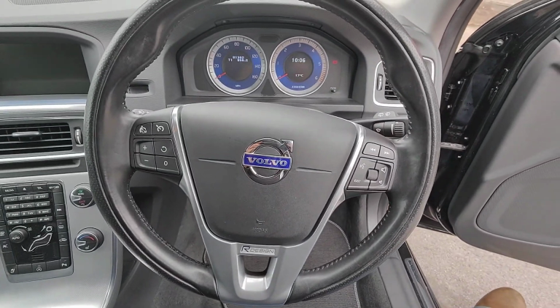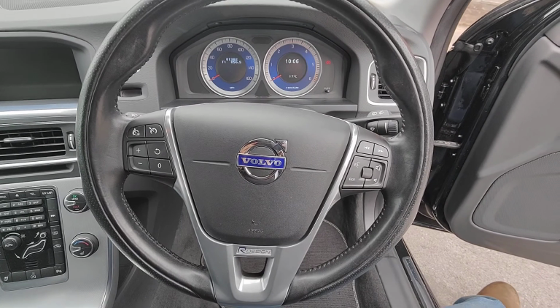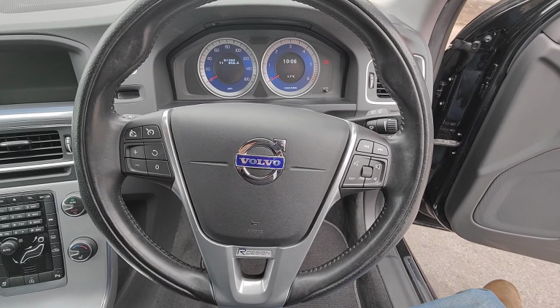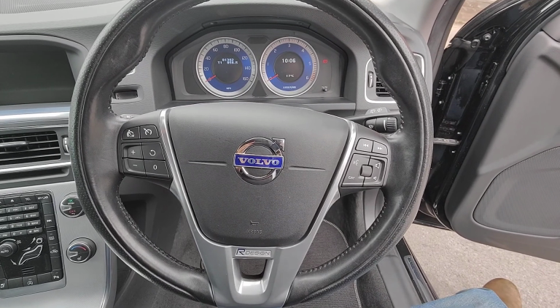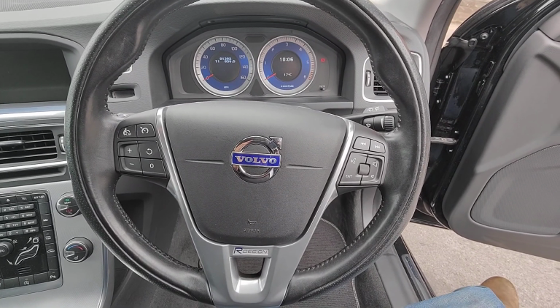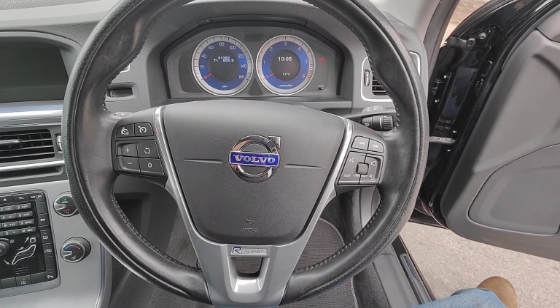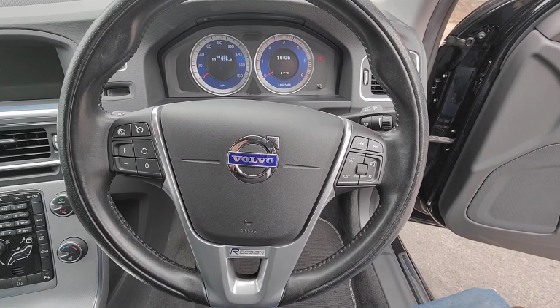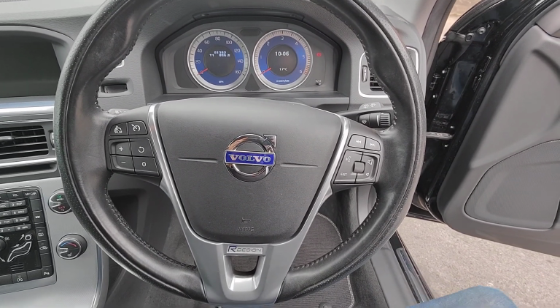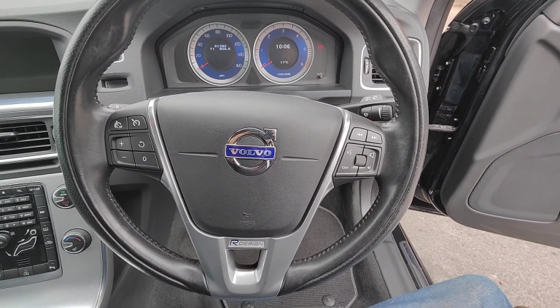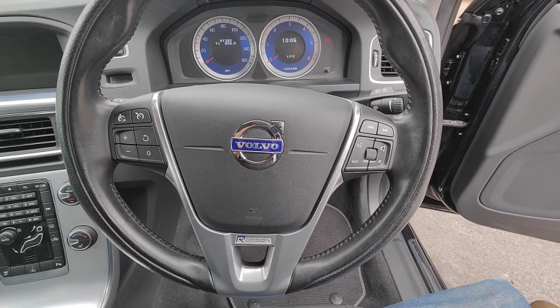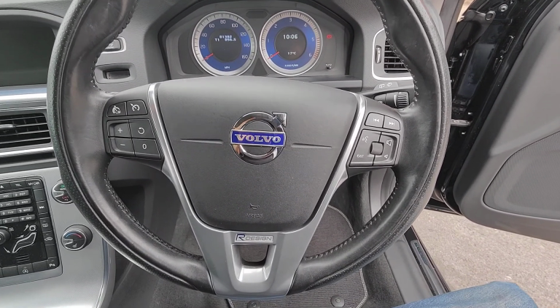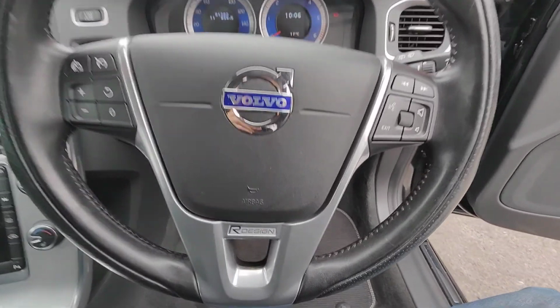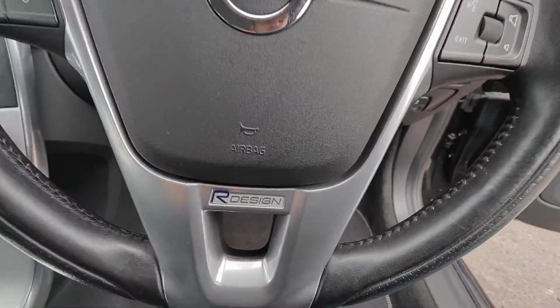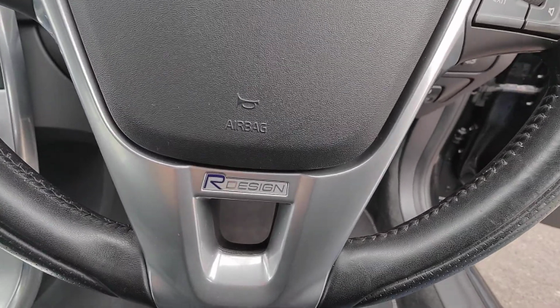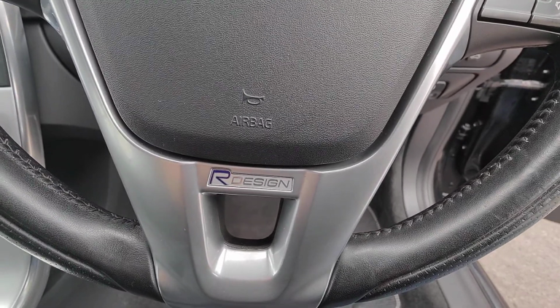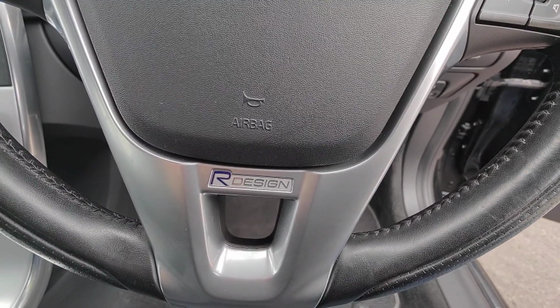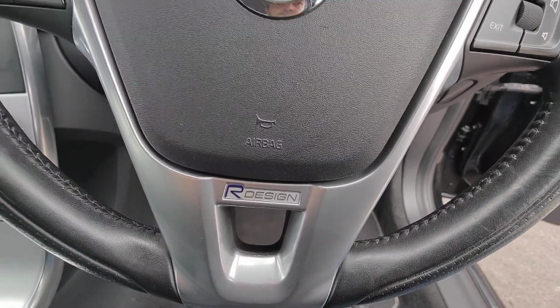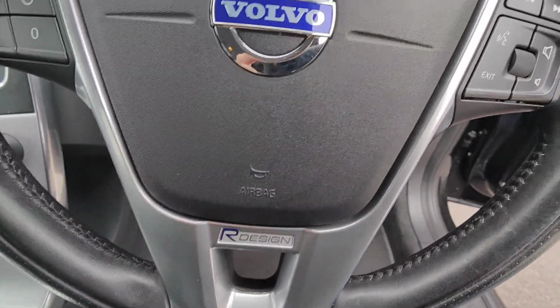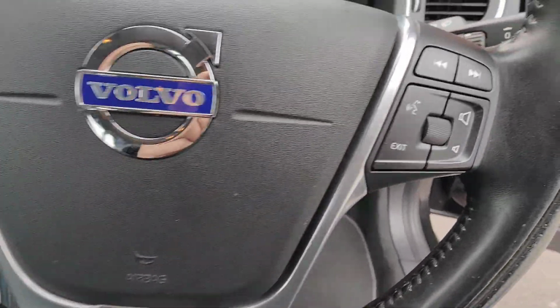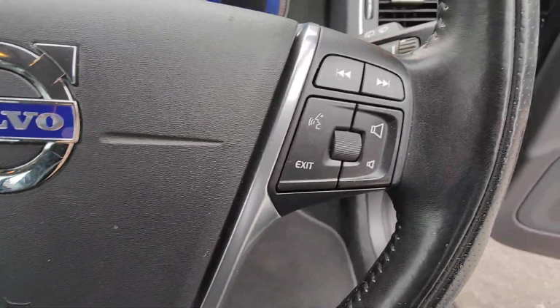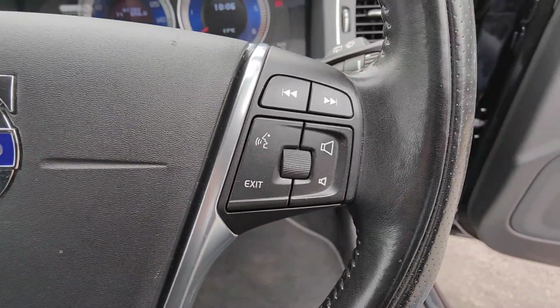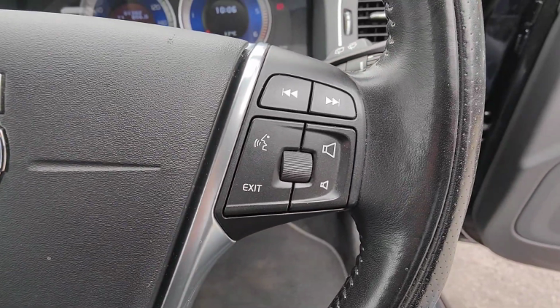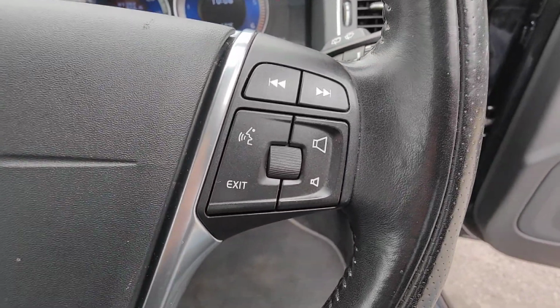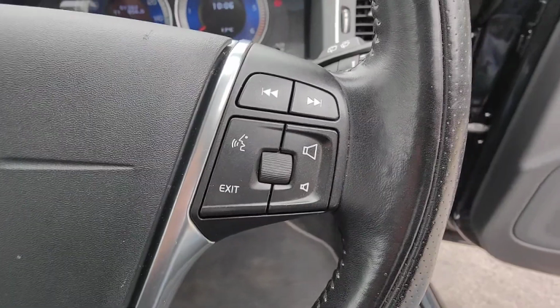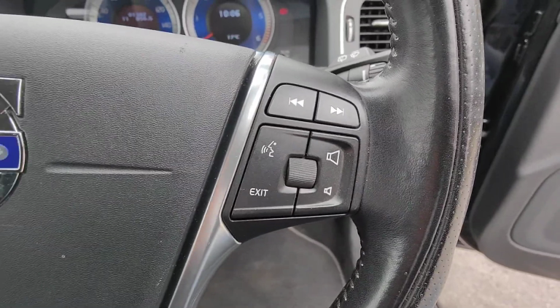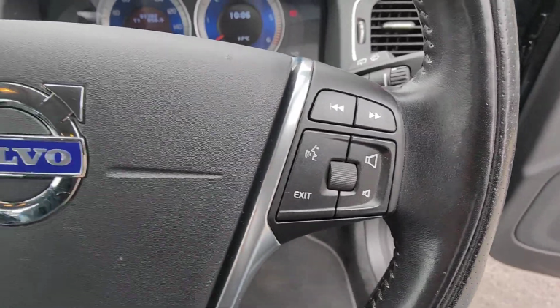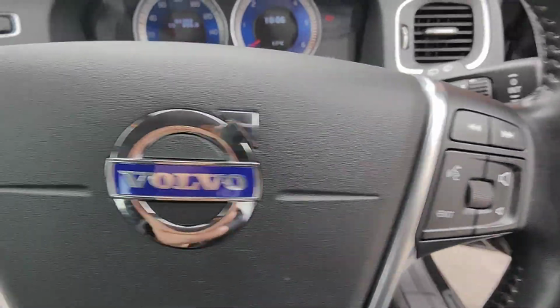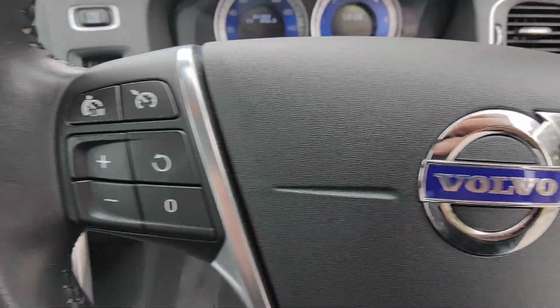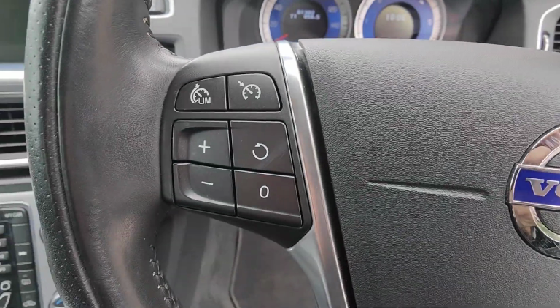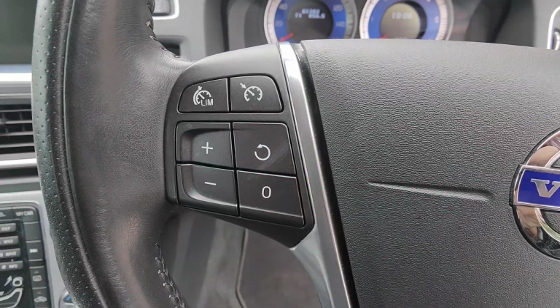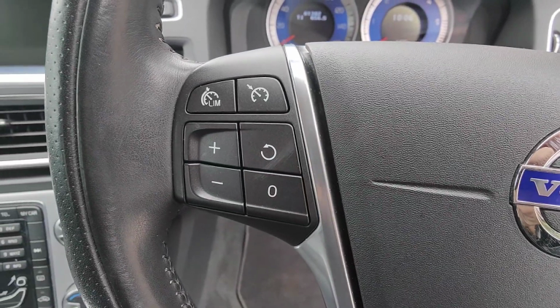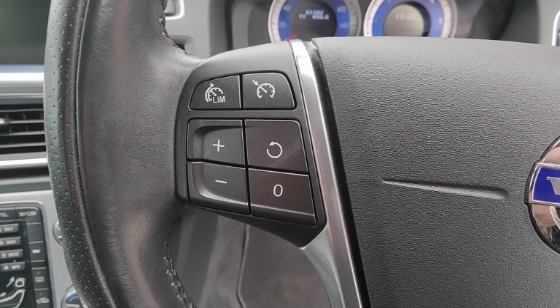It's a leather-trimmed steering wheel with a really nice size and feel to it. You've got the silver trim again with the R-Design logo at the bottom. On the right-hand side you have all your Bluetooth and speaker controls, and on the left your cruise control and limiter.